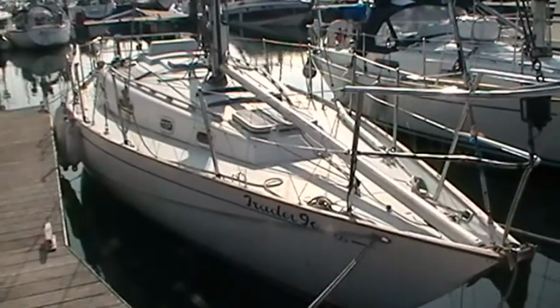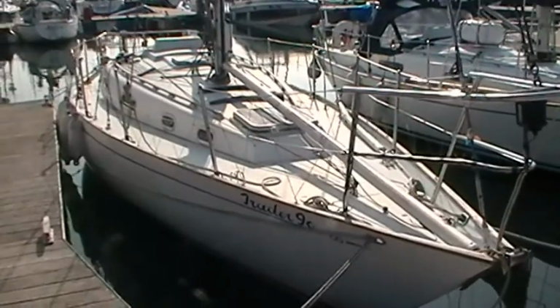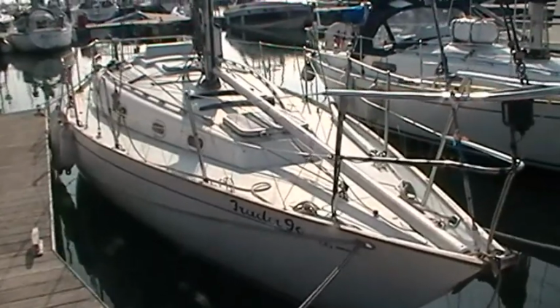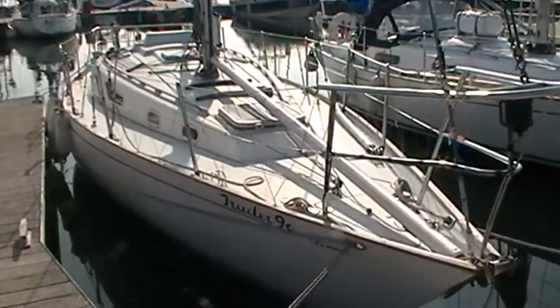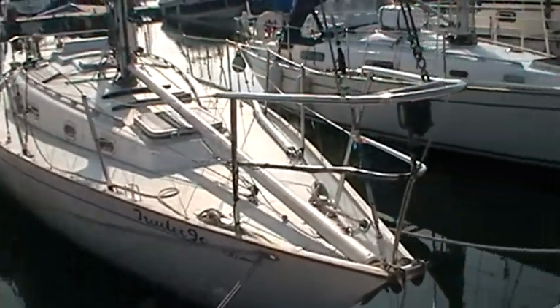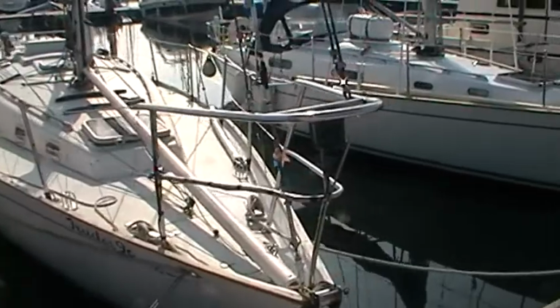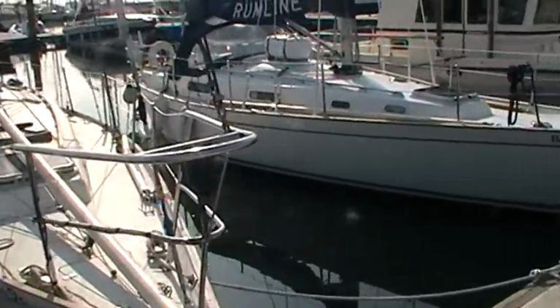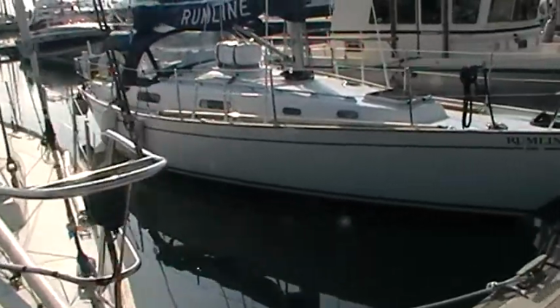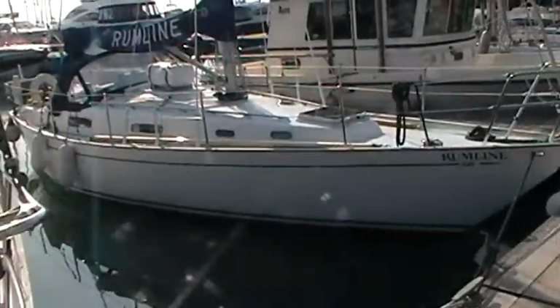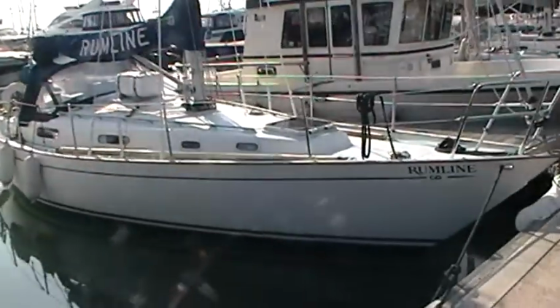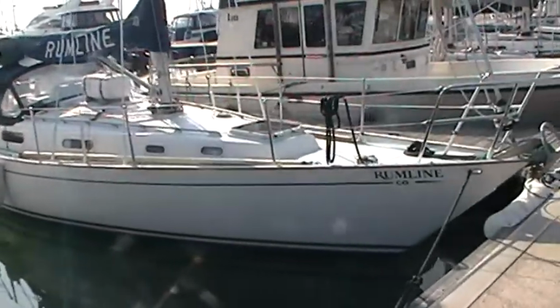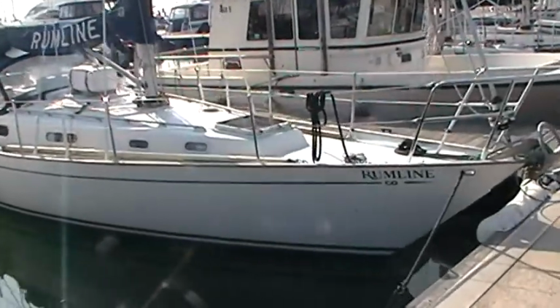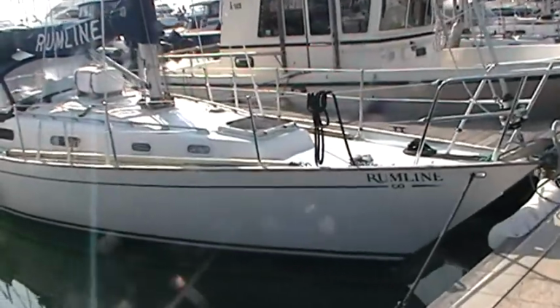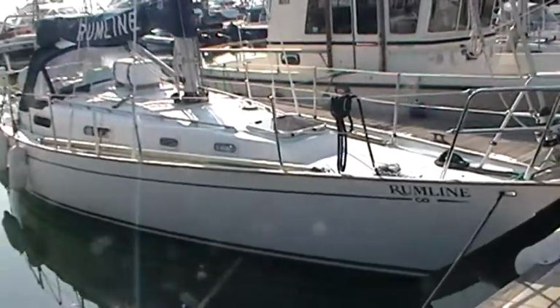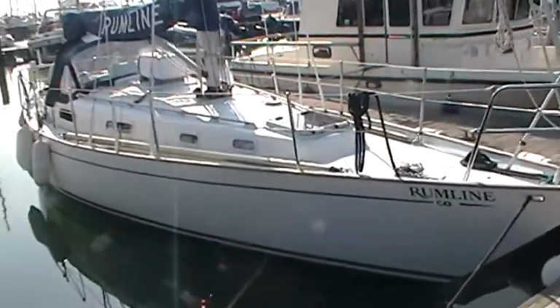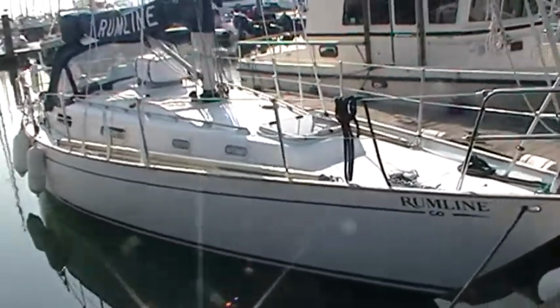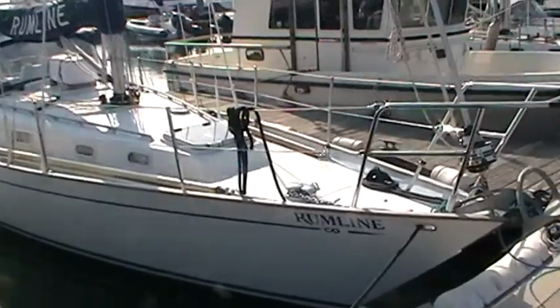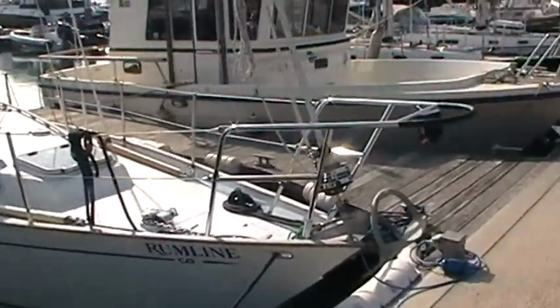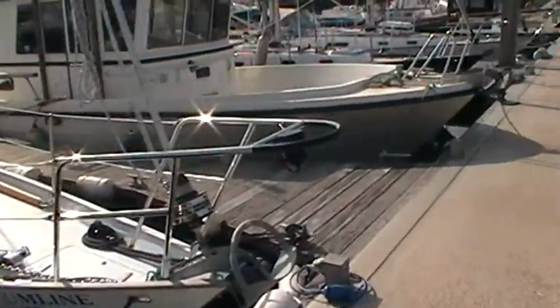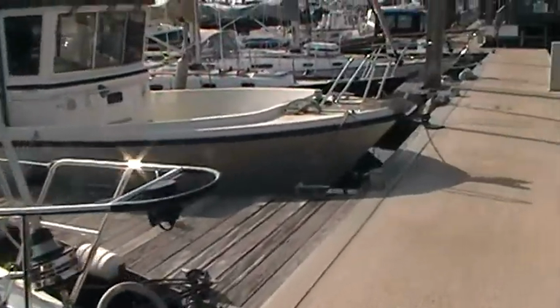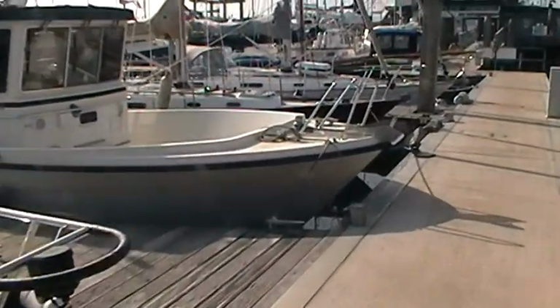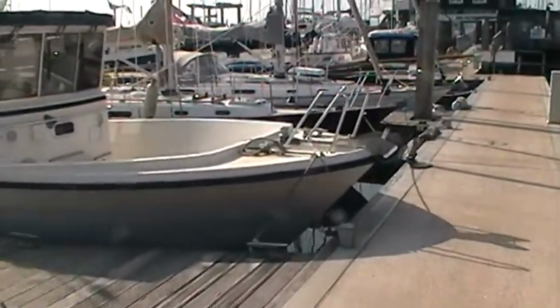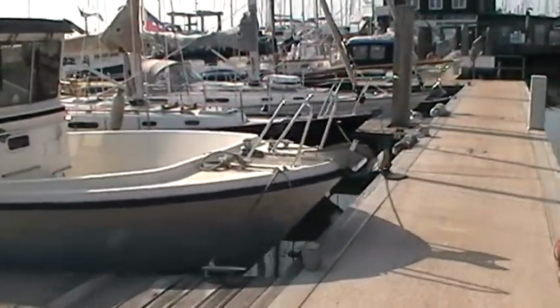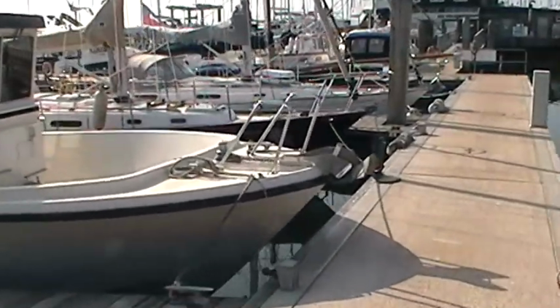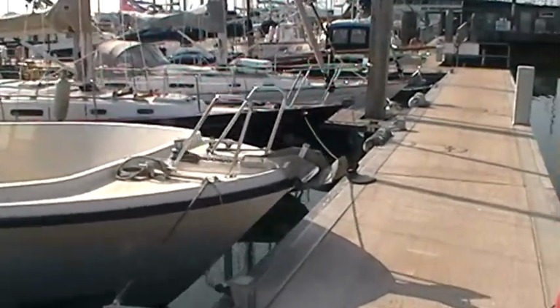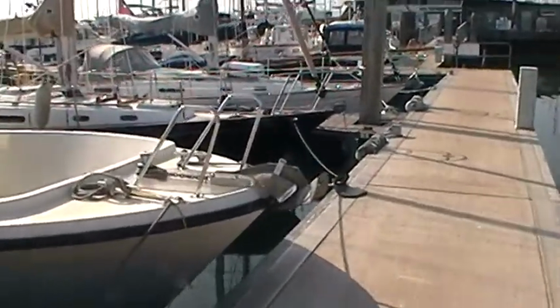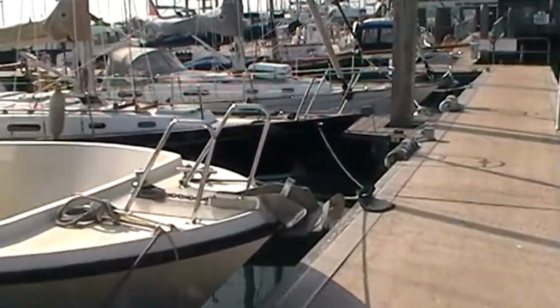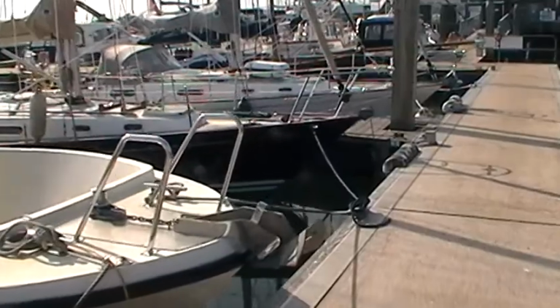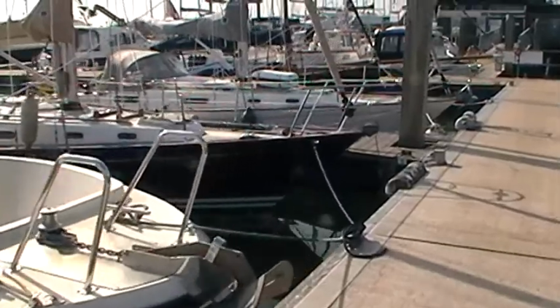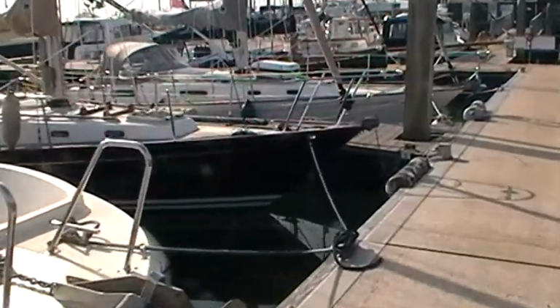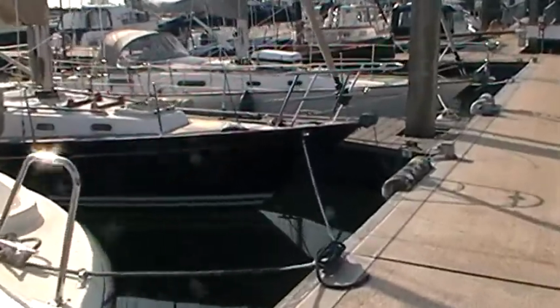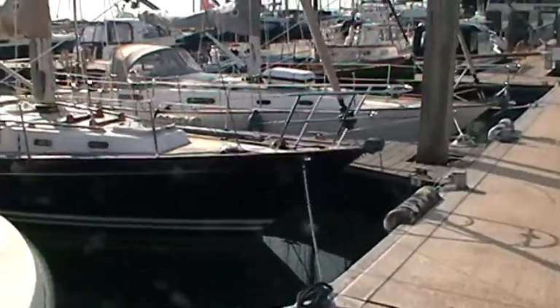I've noticed a few Contessa 32s and 26s moored up here, no doubt due to the fact that Jeremy Rogers' boatyard is somewhere on shore. A very nice one here - looks as if it's a new one.